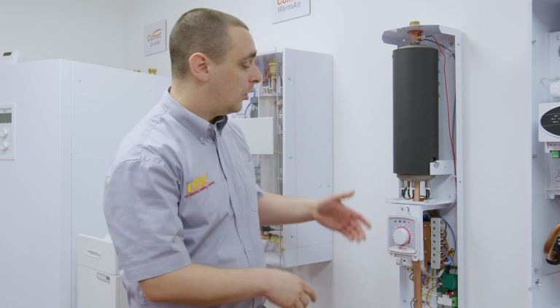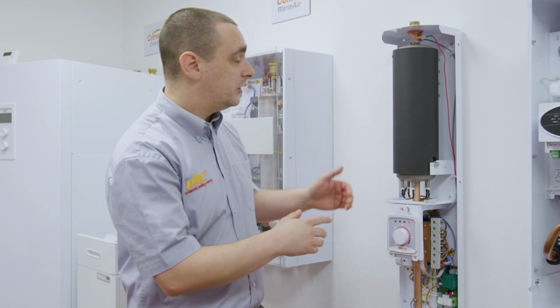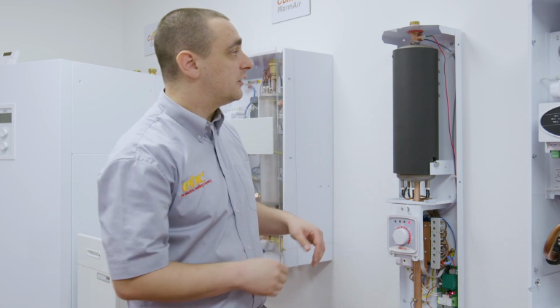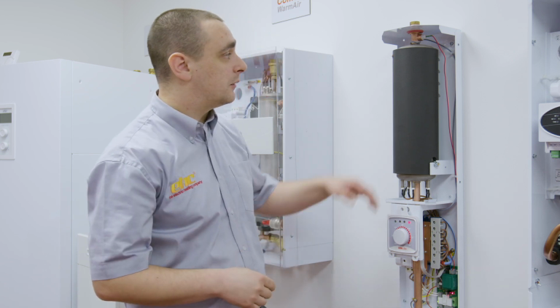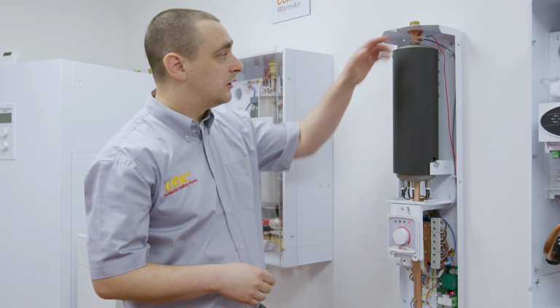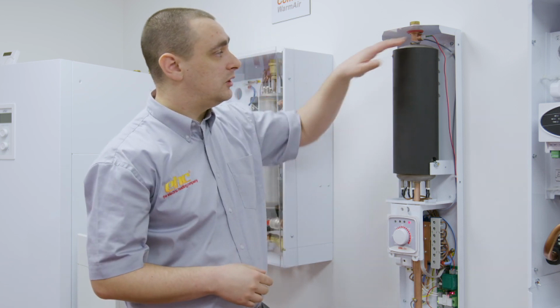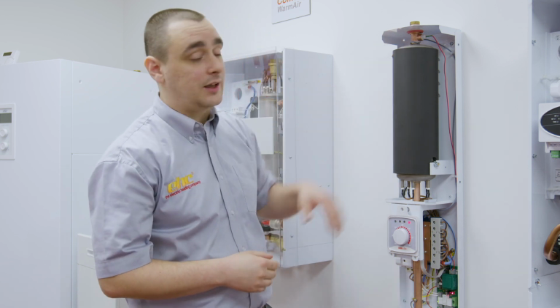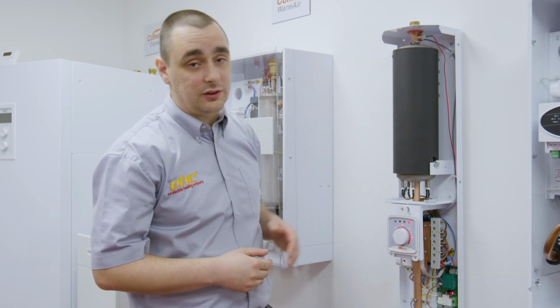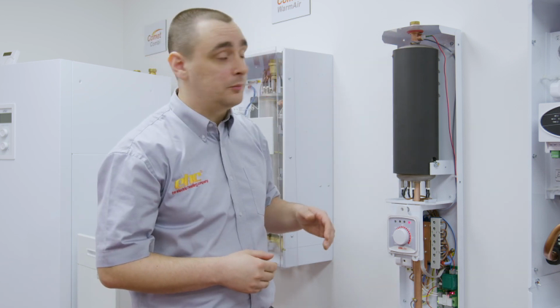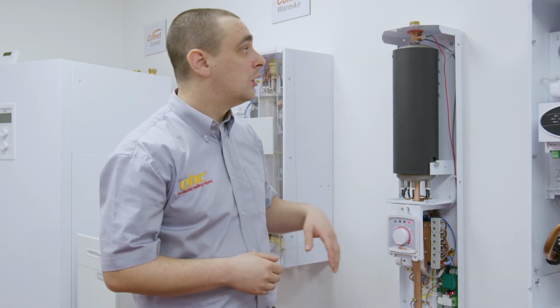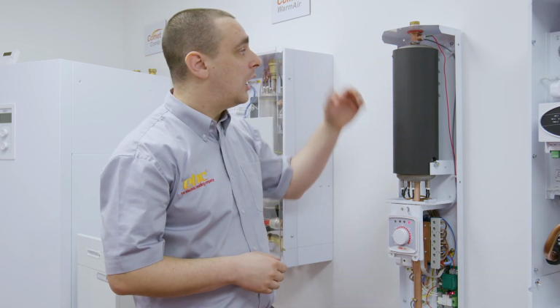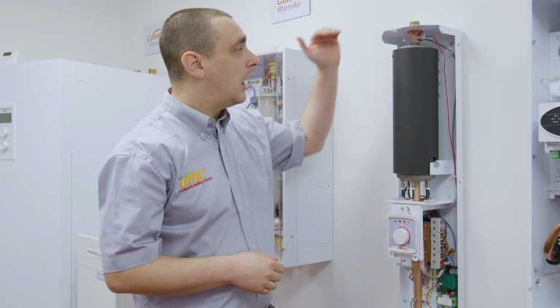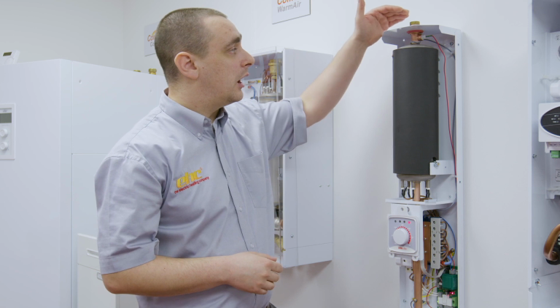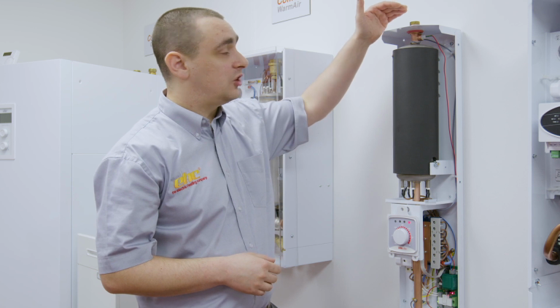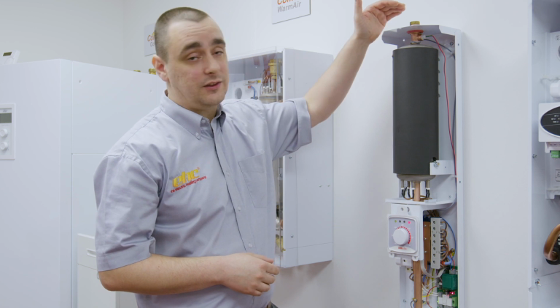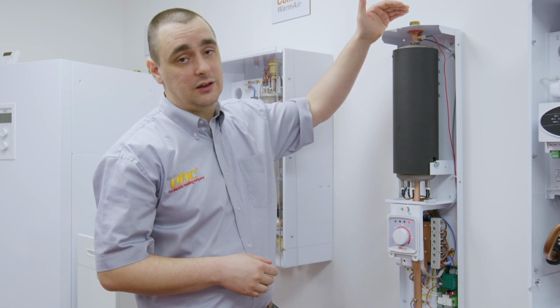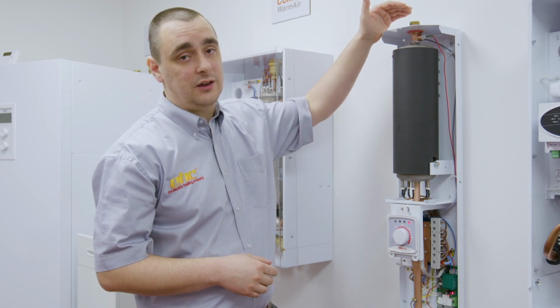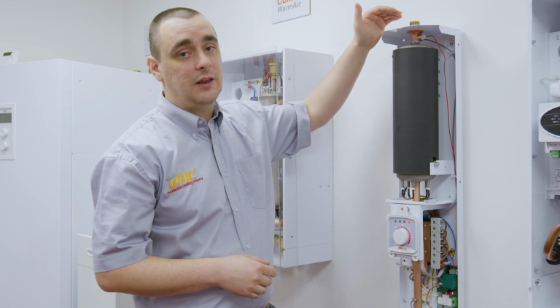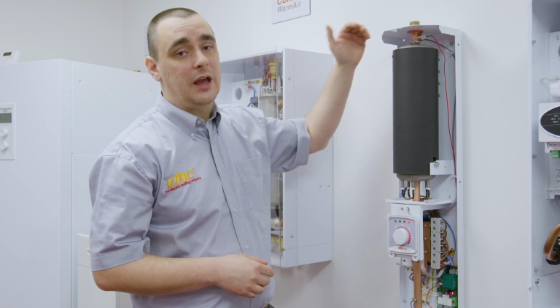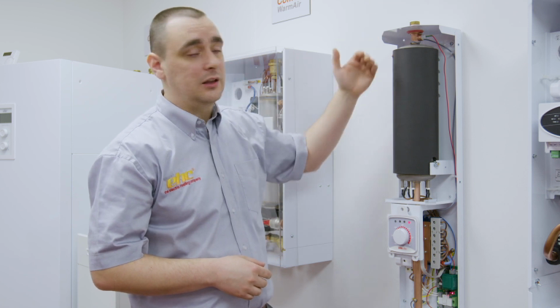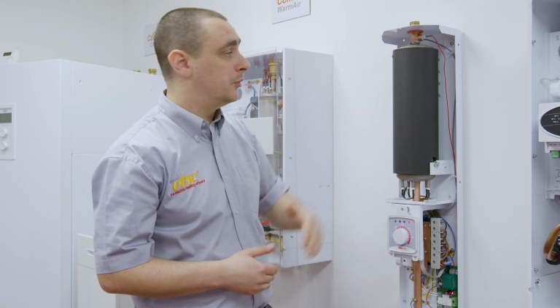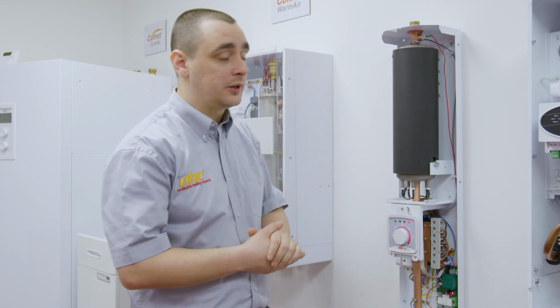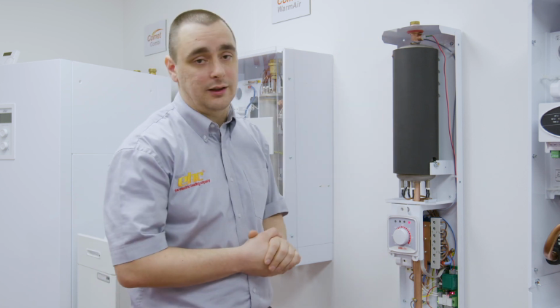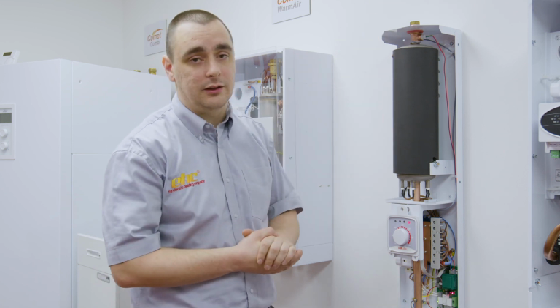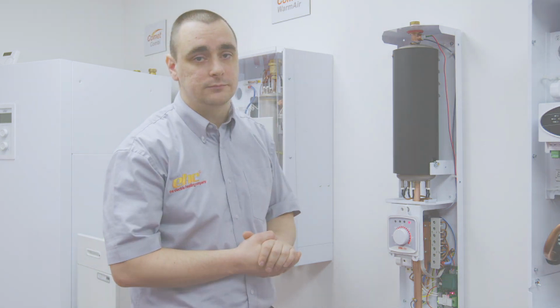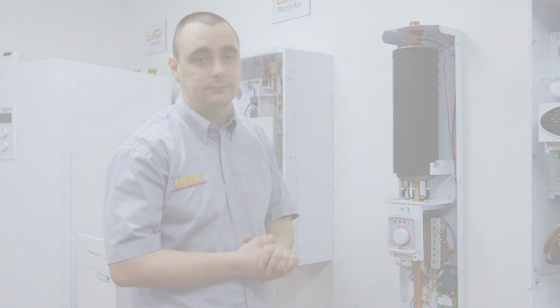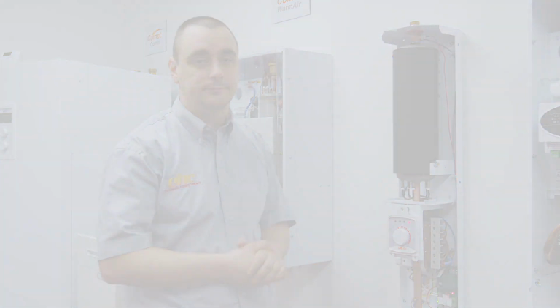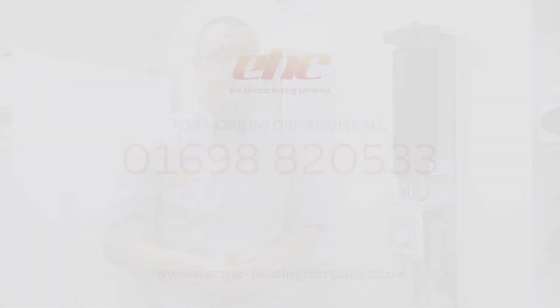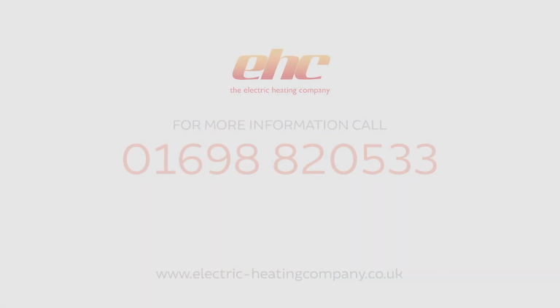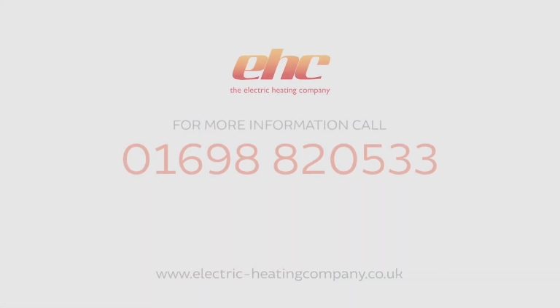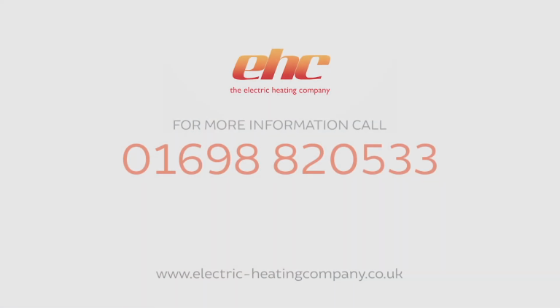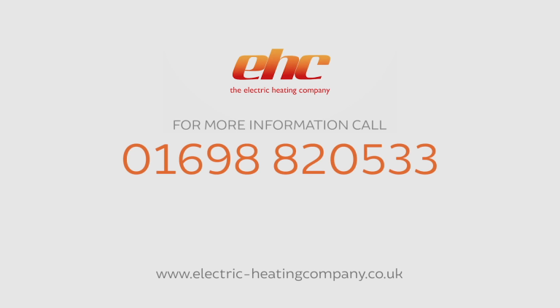Once it's confirmed, reattach the cable, check the air vent and air the boiler correctly.